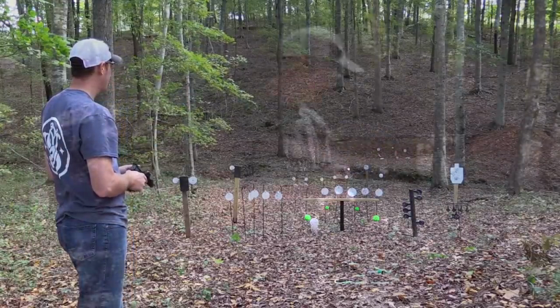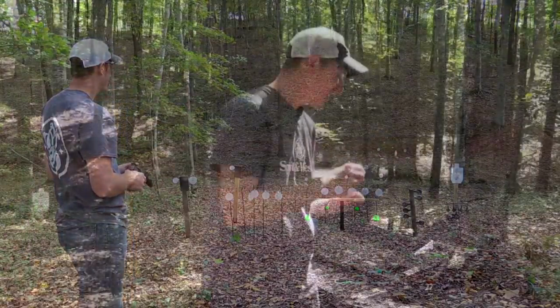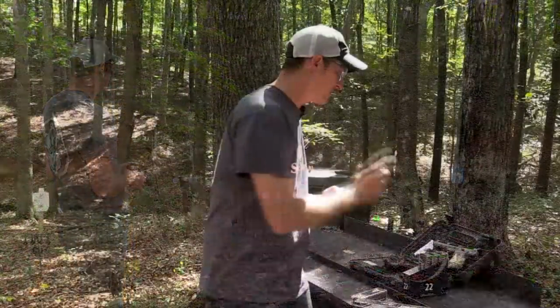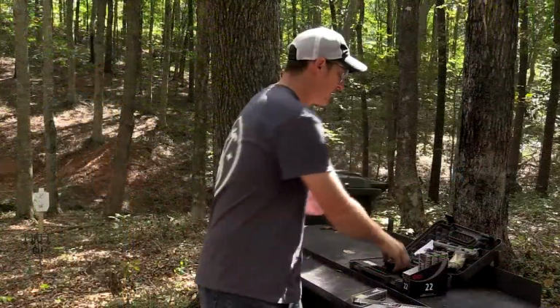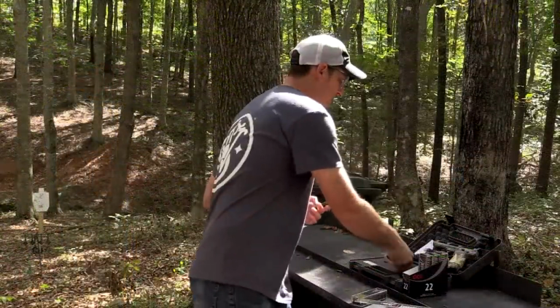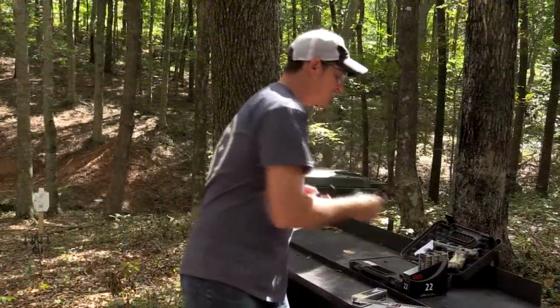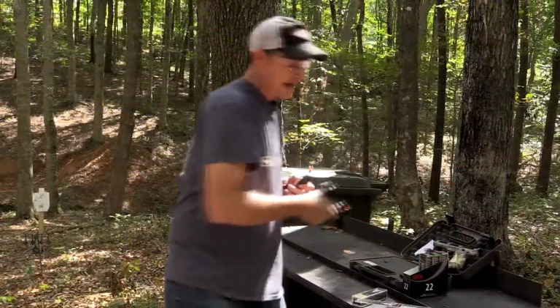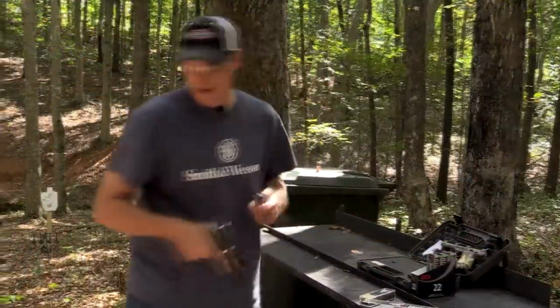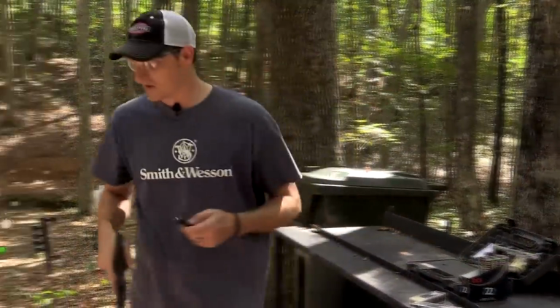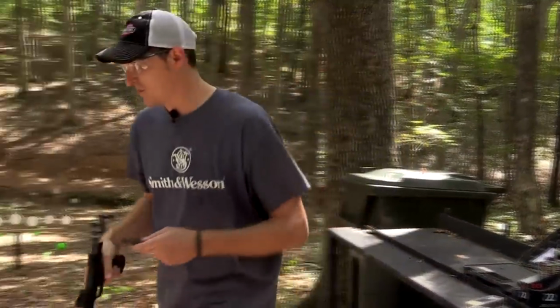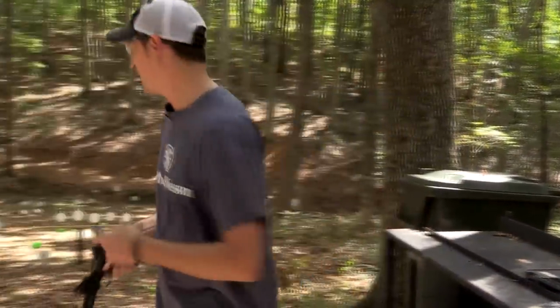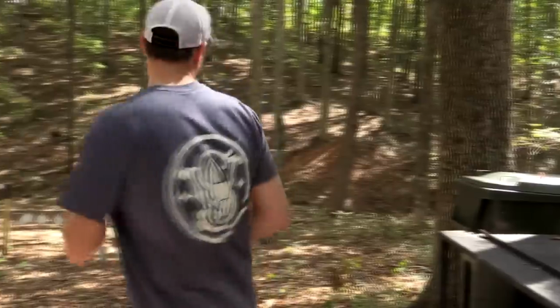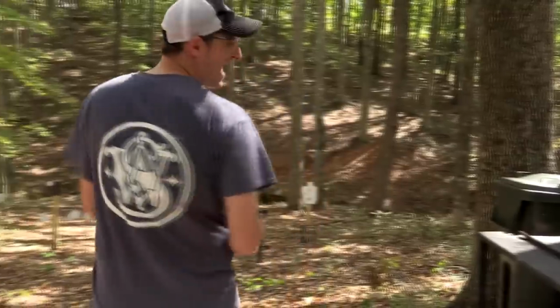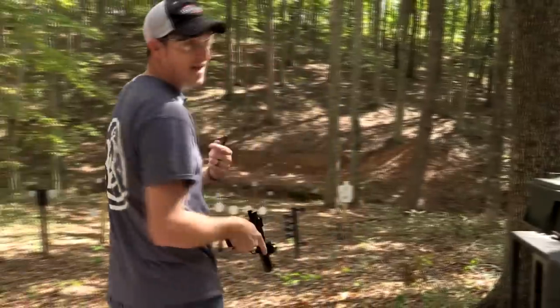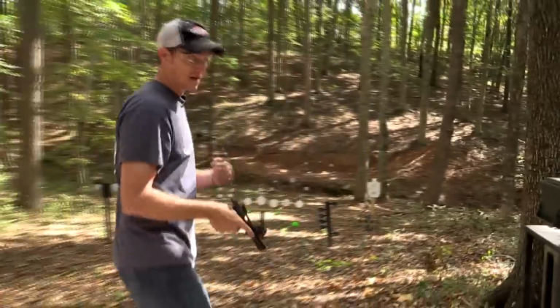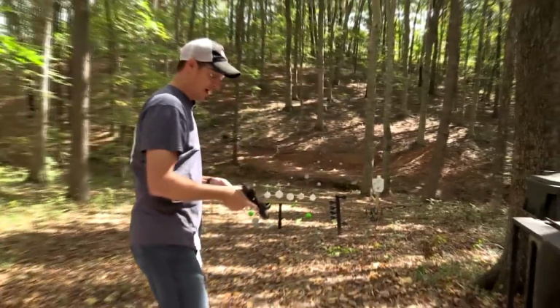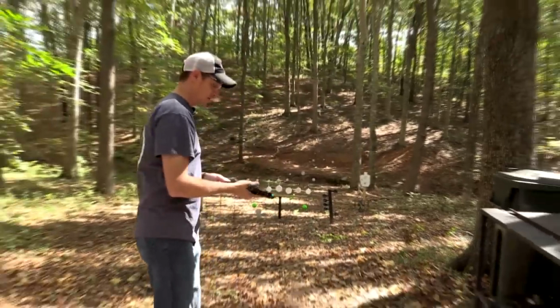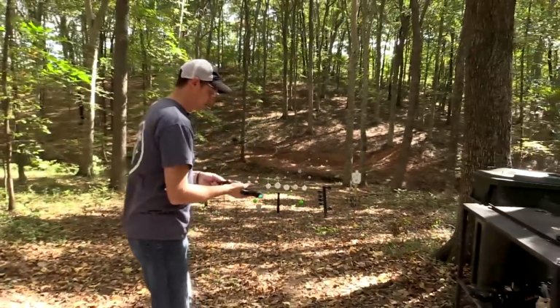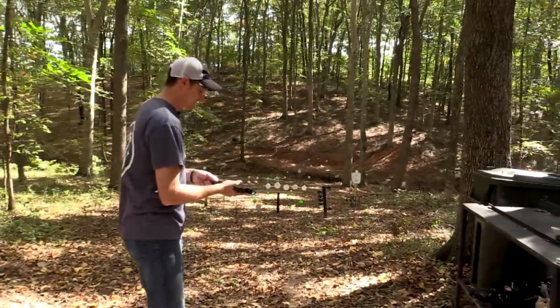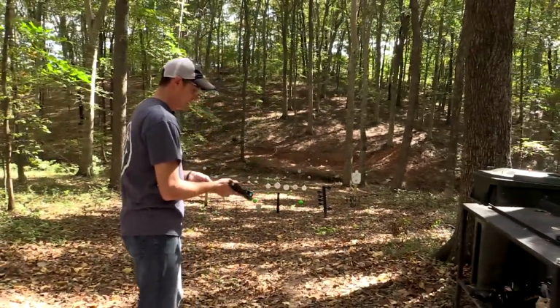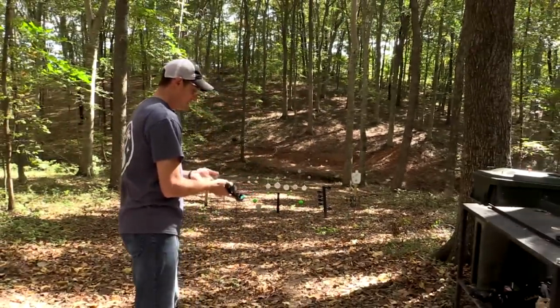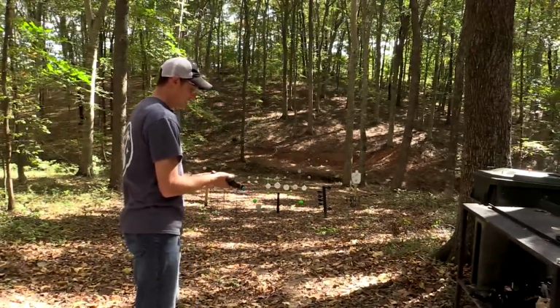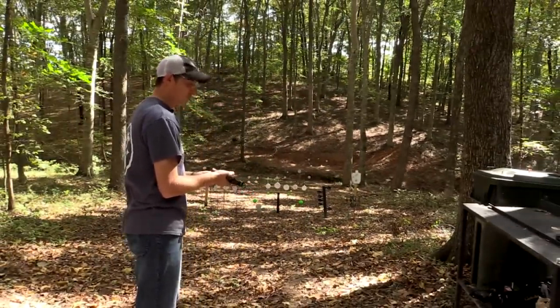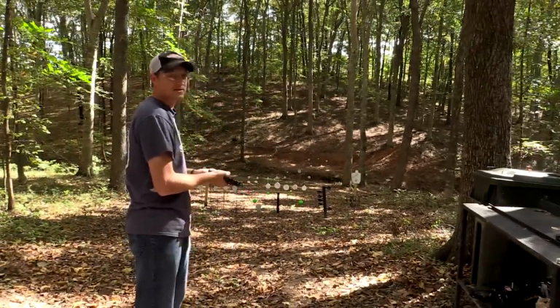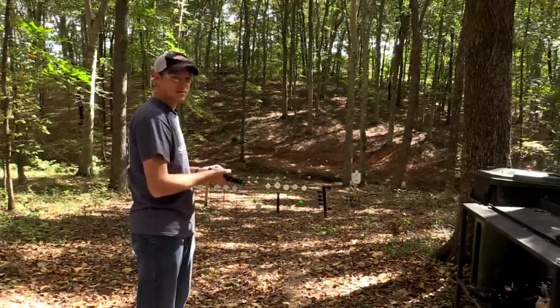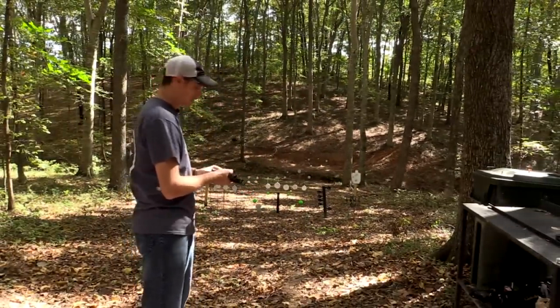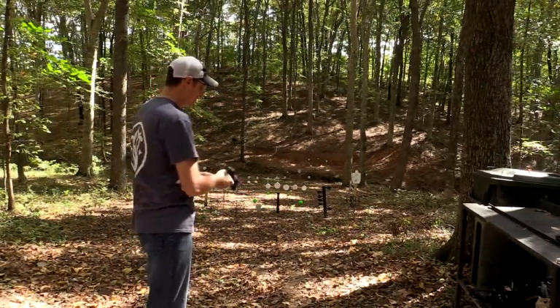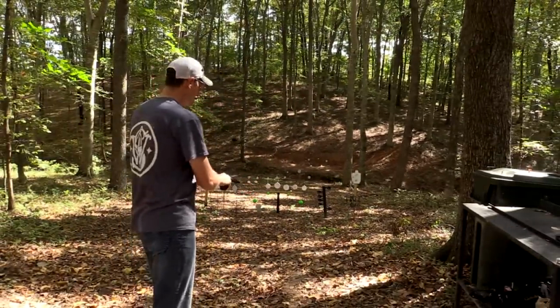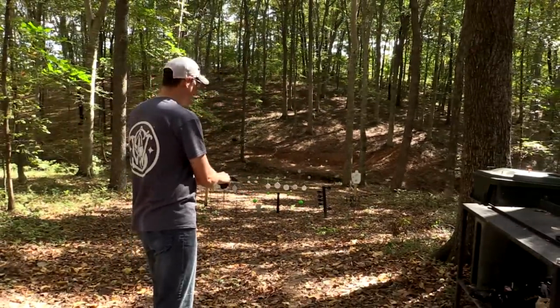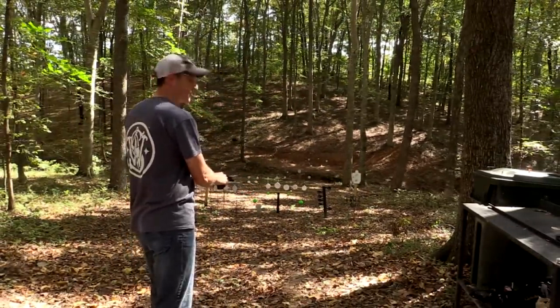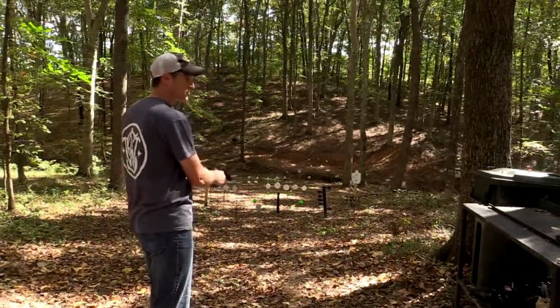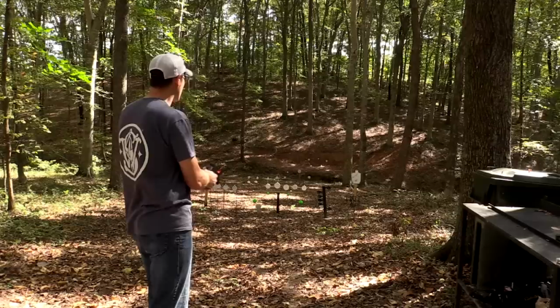Let me shoot this magazine and I'll tell you a few more things I've found out about this particular pistol that will probably save you some trouble in the future if you purchase one.